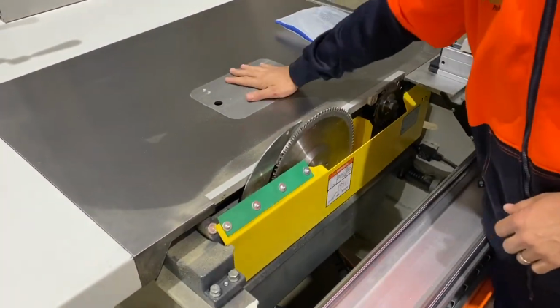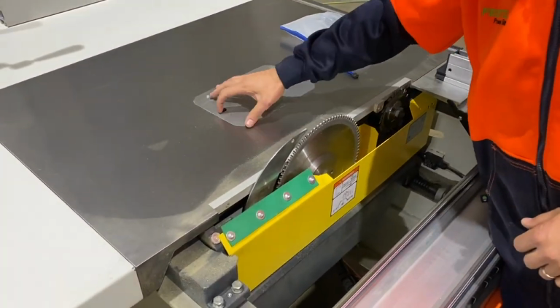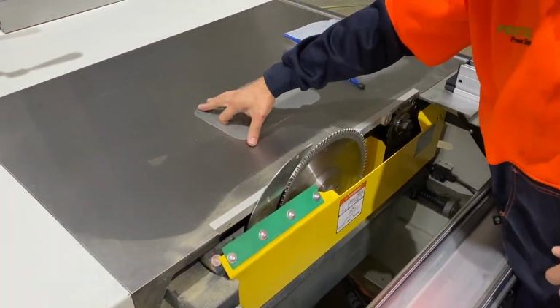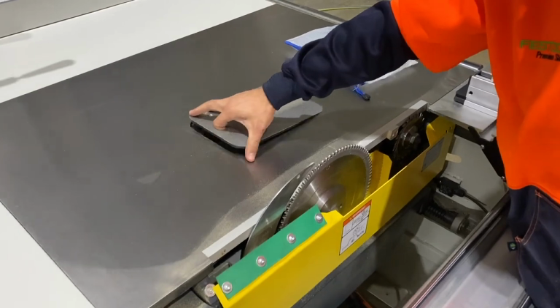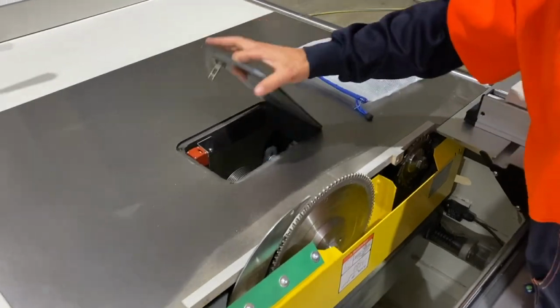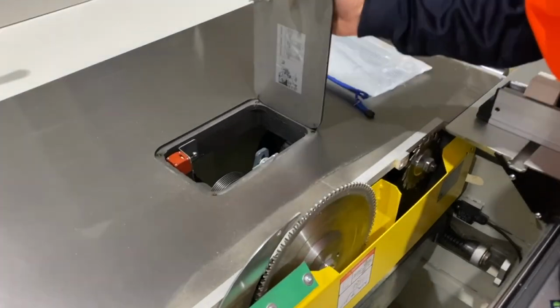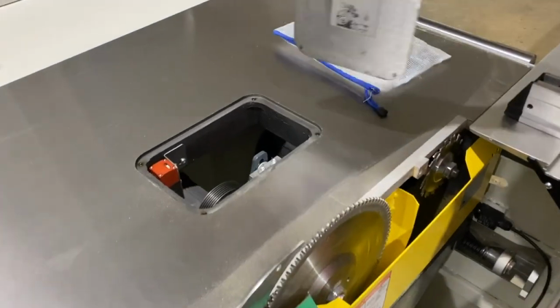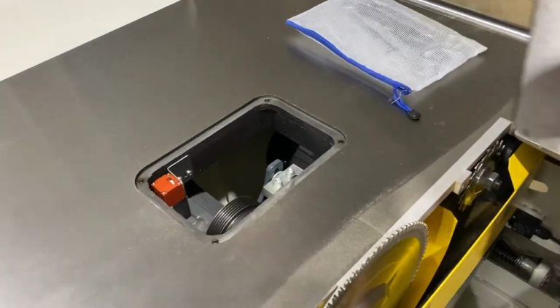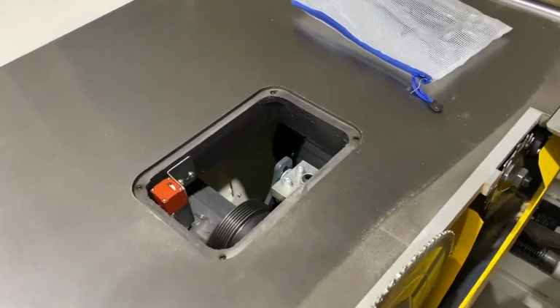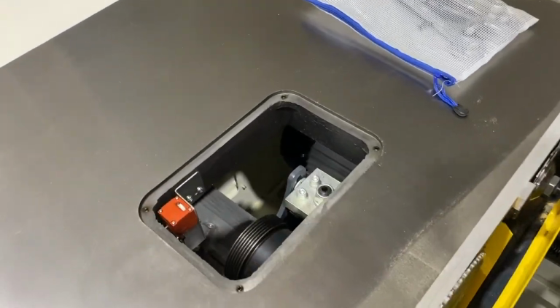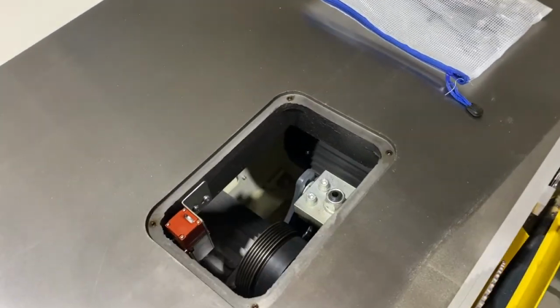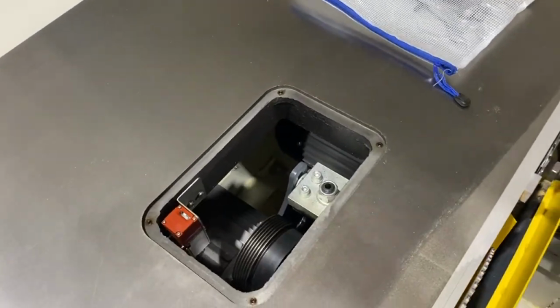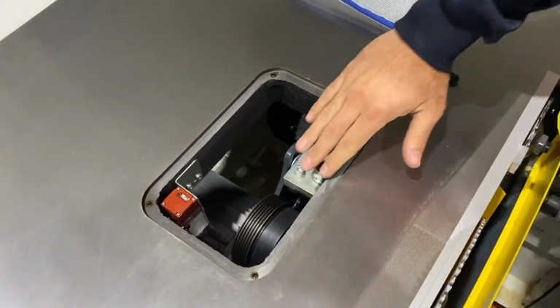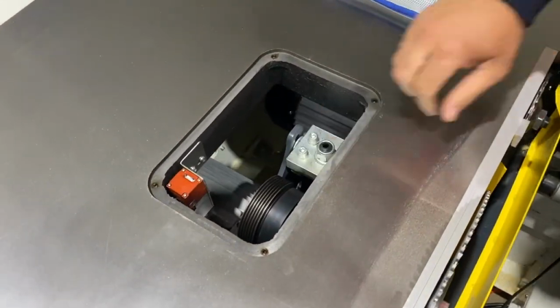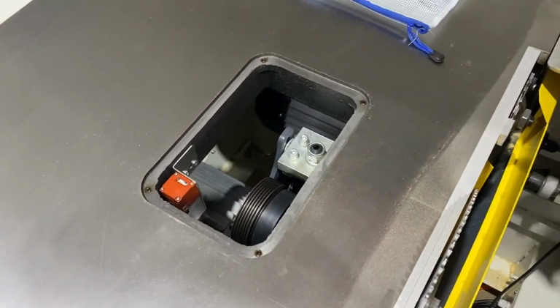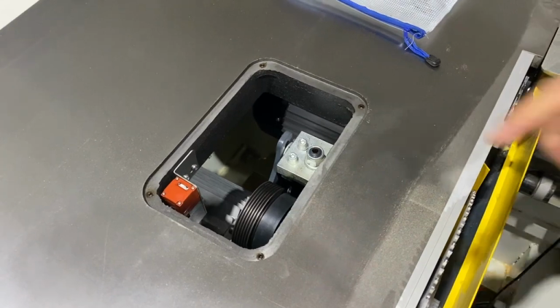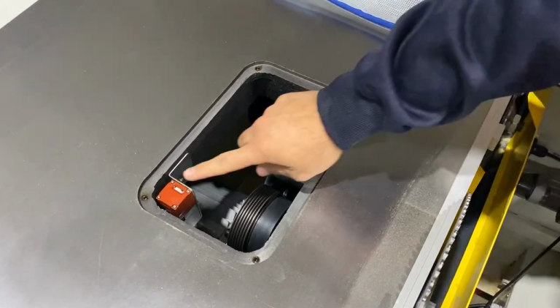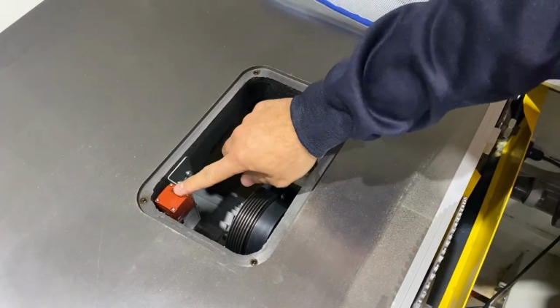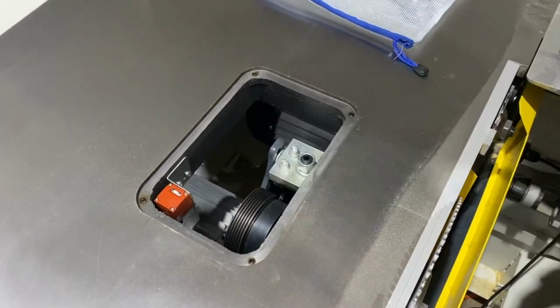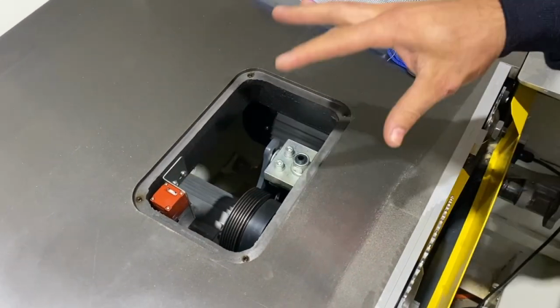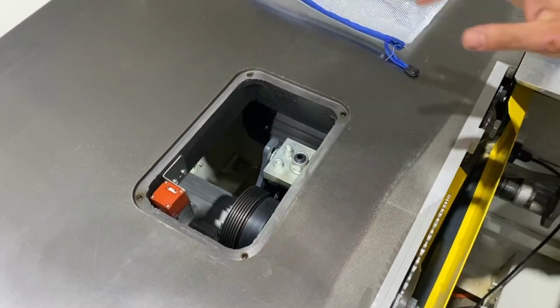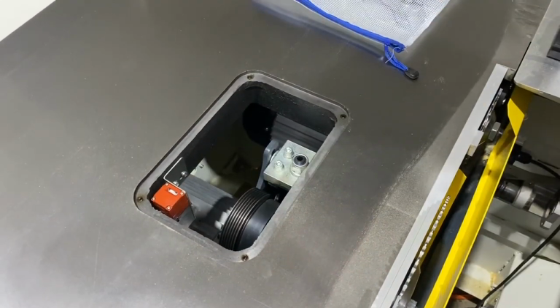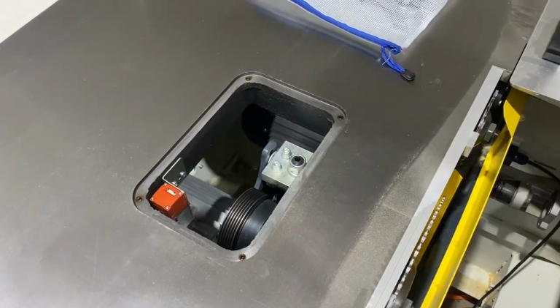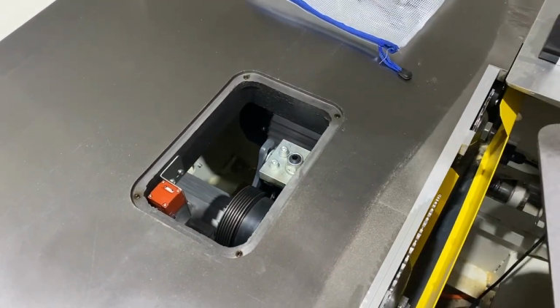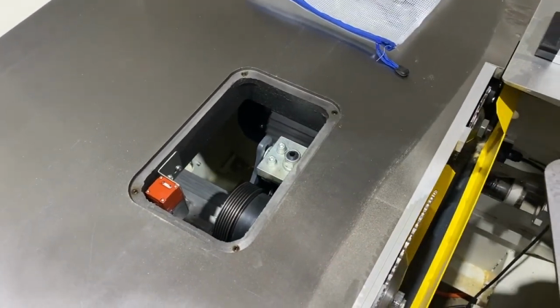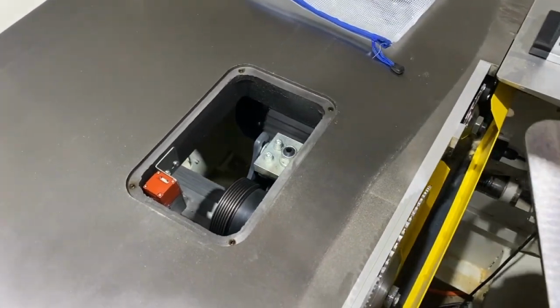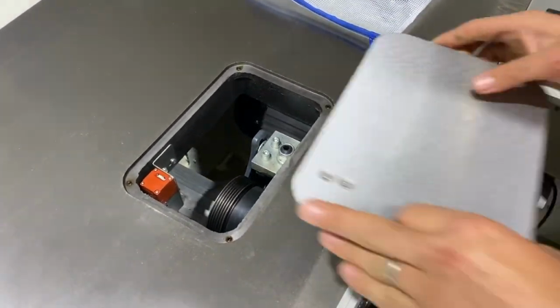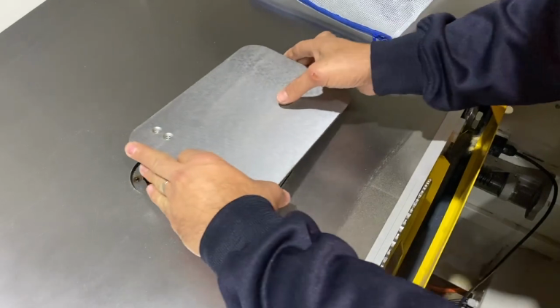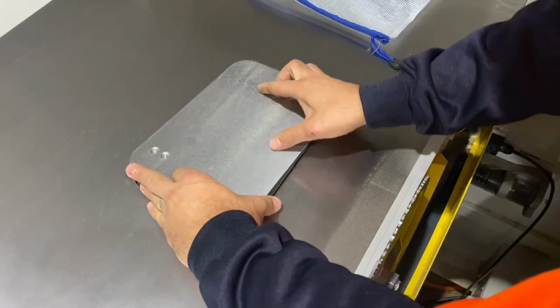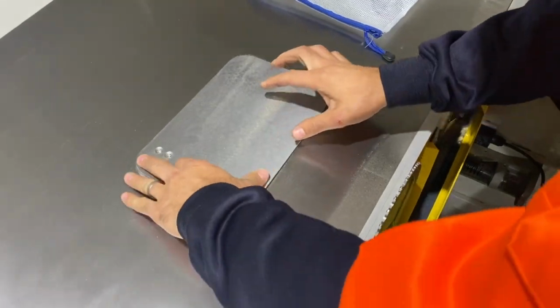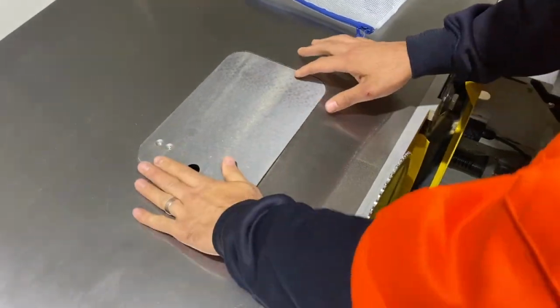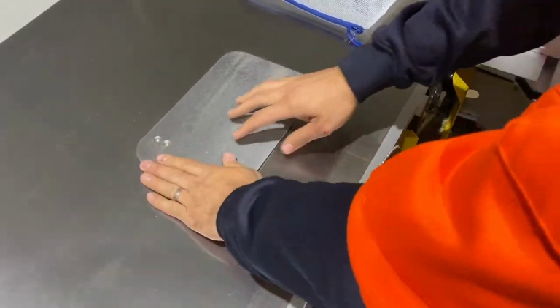In here we've got our cover for our belt tension. We've got three speeds on this machine and it's got a safety on it as well, so when this is open the machine won't operate. You can tension your belts and things like that from there.